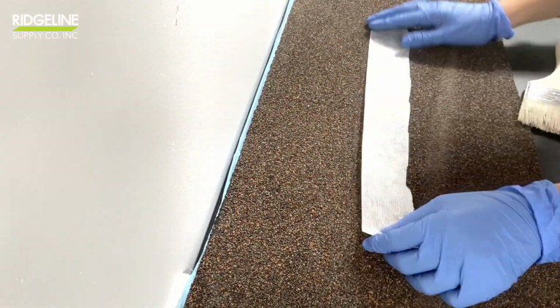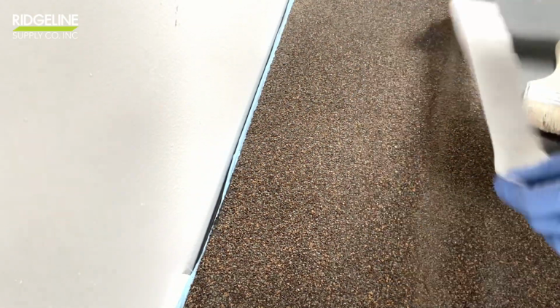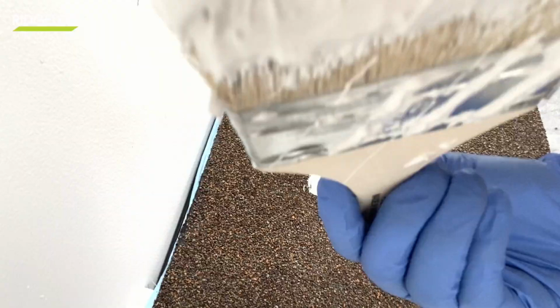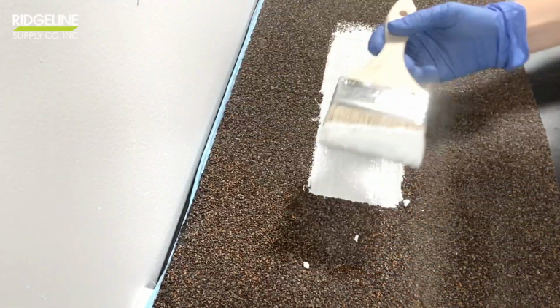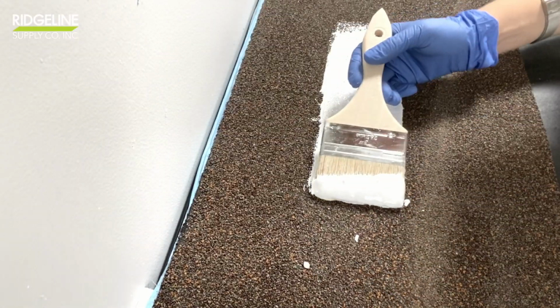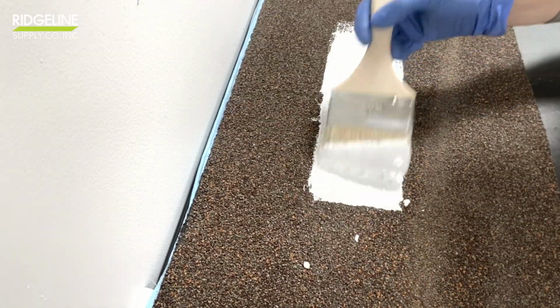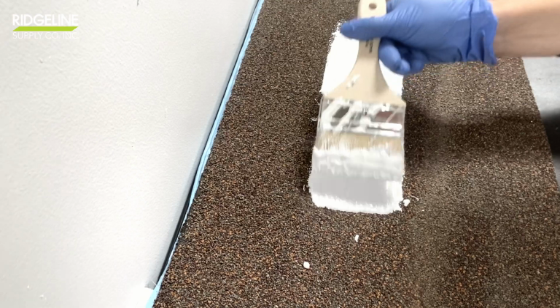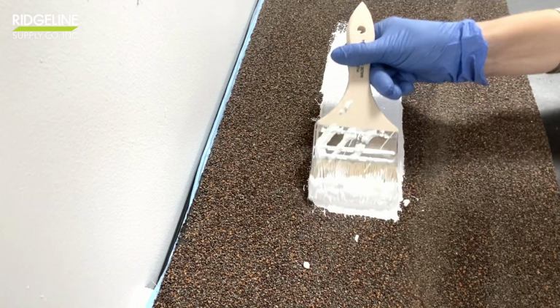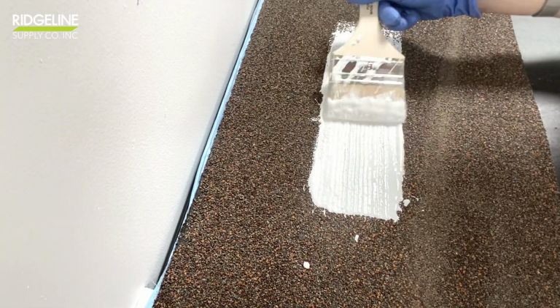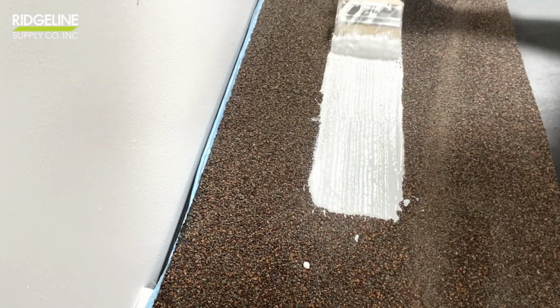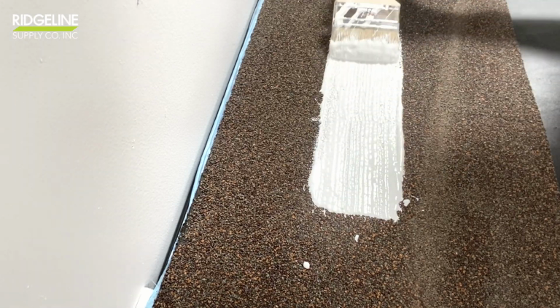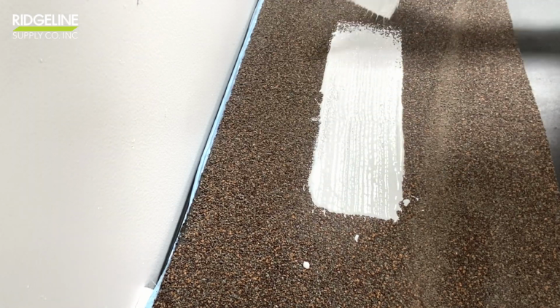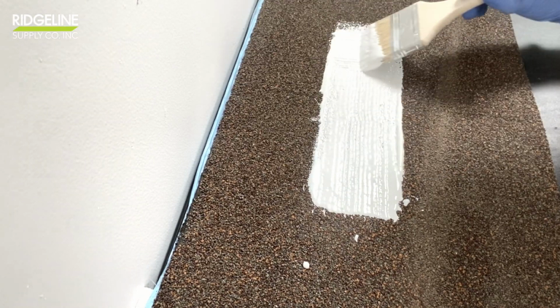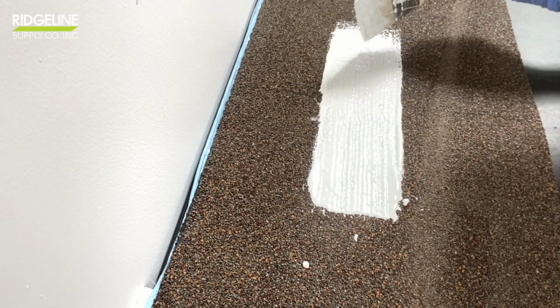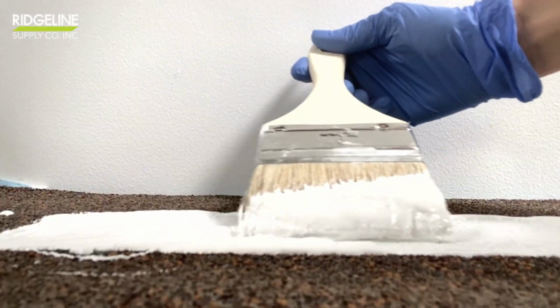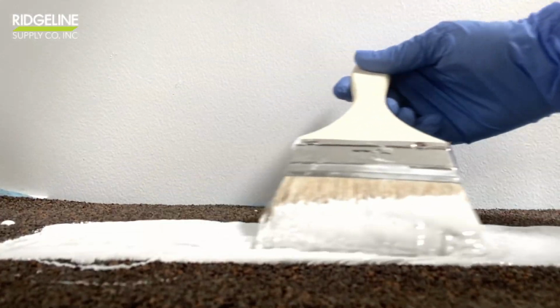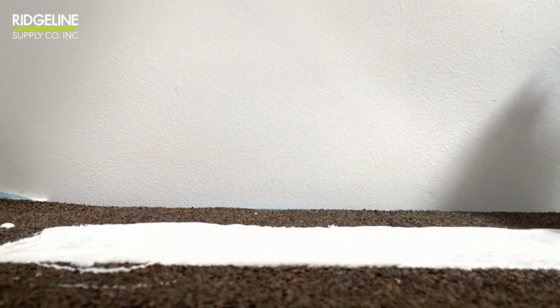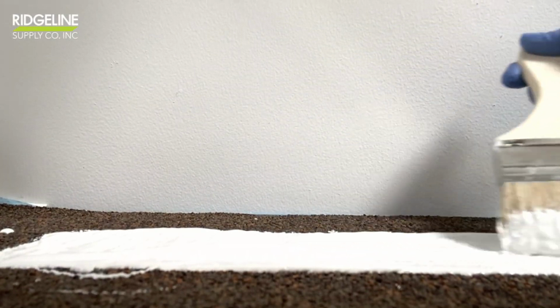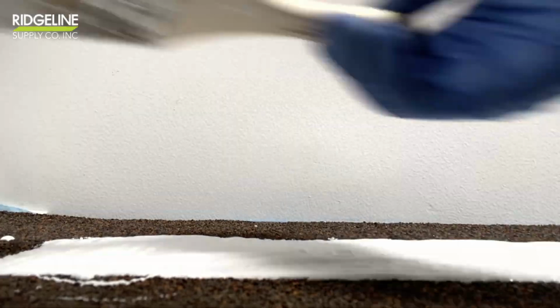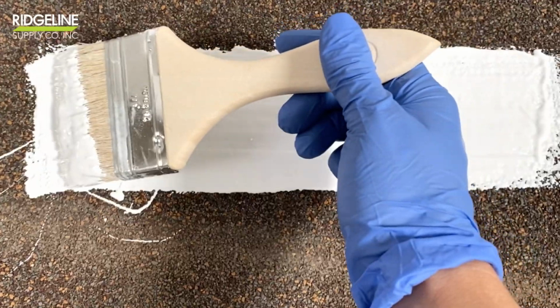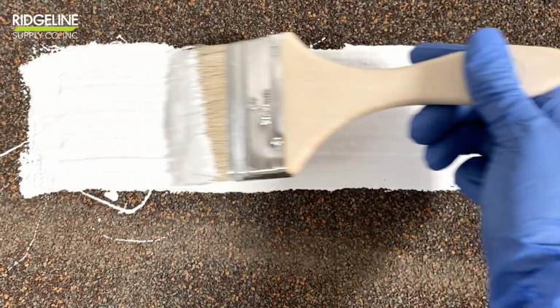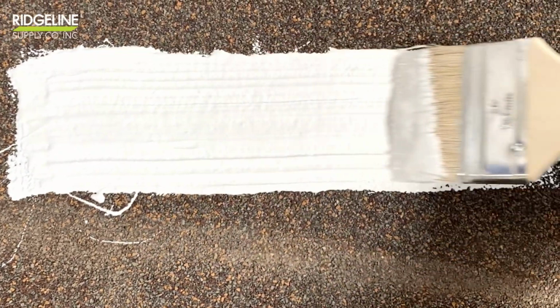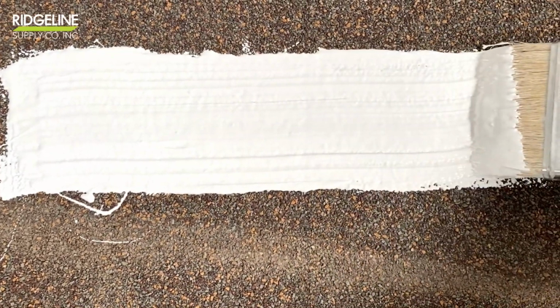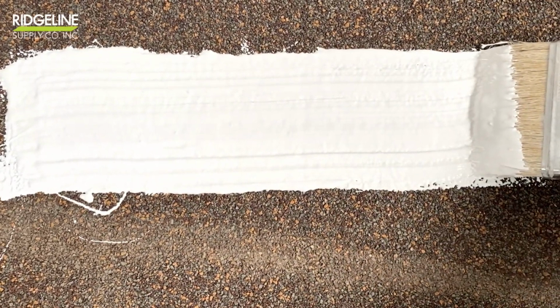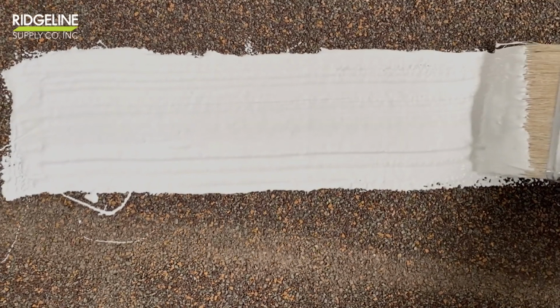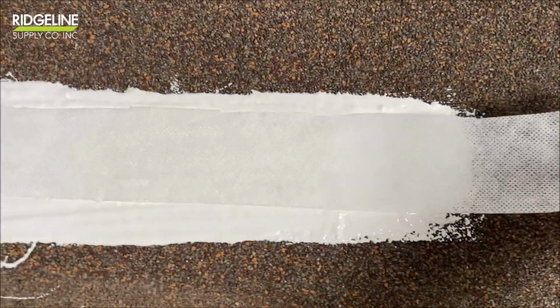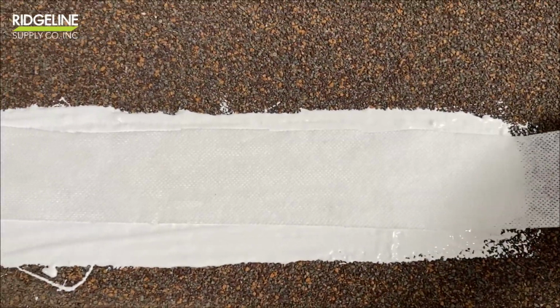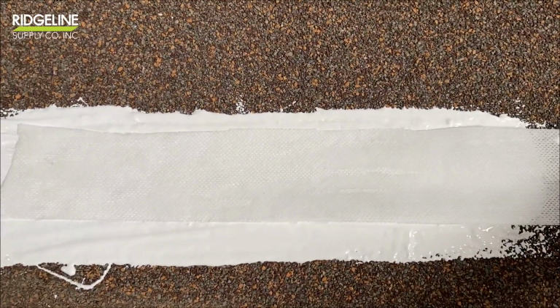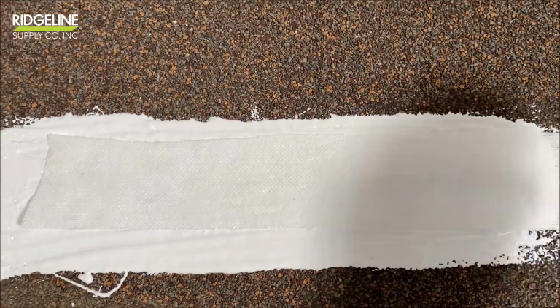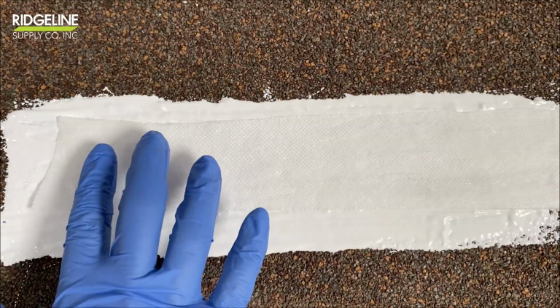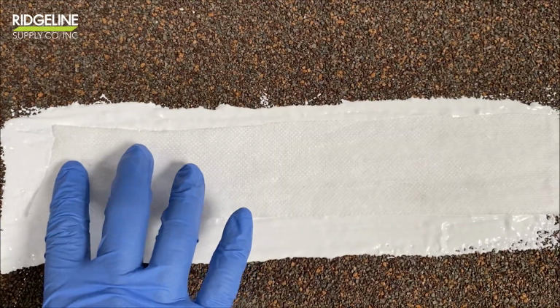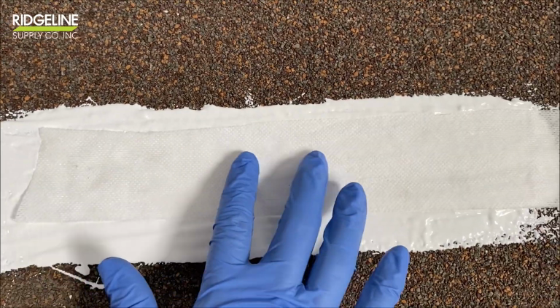Always make sure the substrate is clean and dry. Then apply approximately 10mm of coating. Now embed a reinforced fabric strip into the wet silicone.